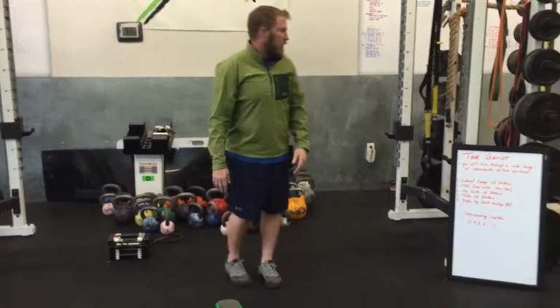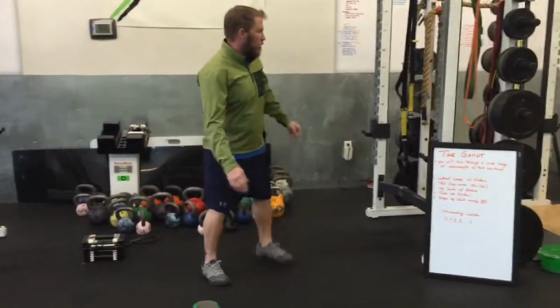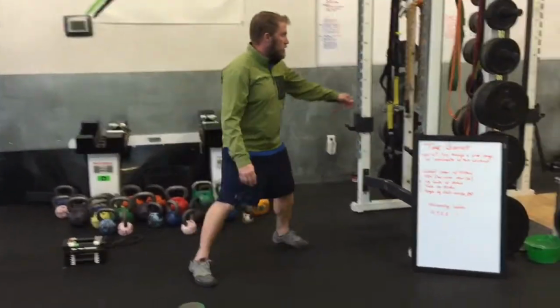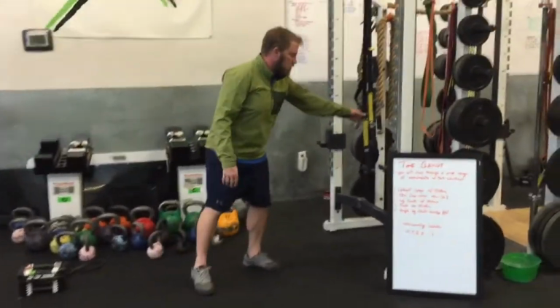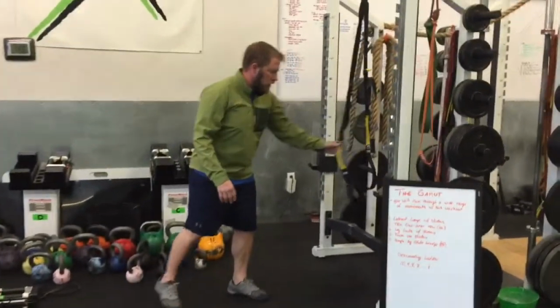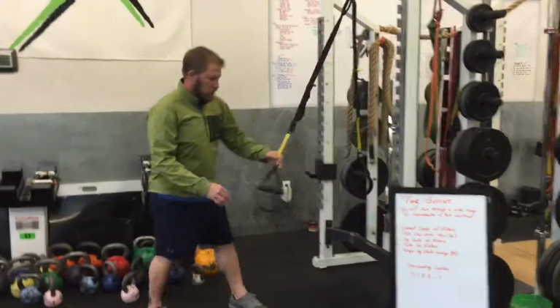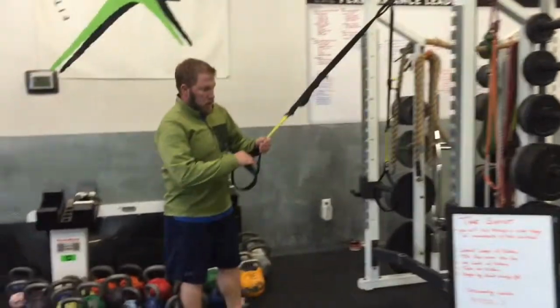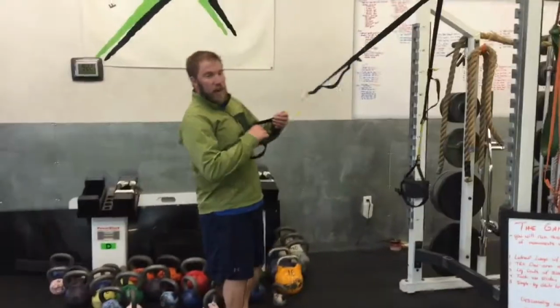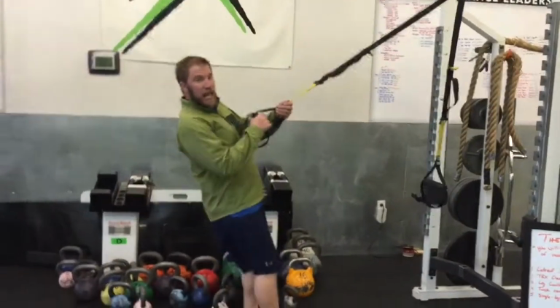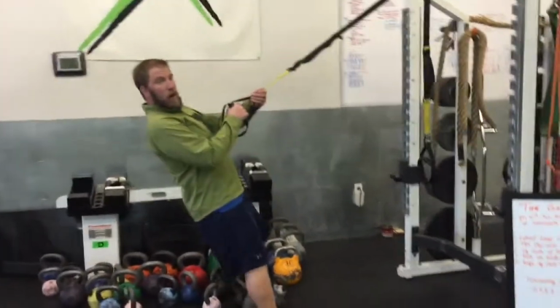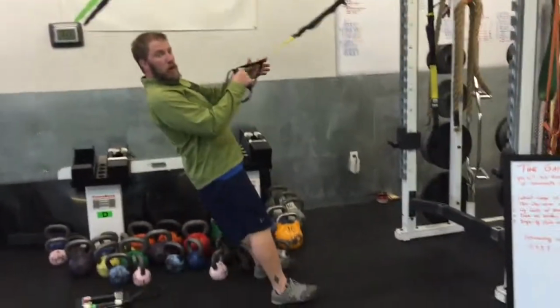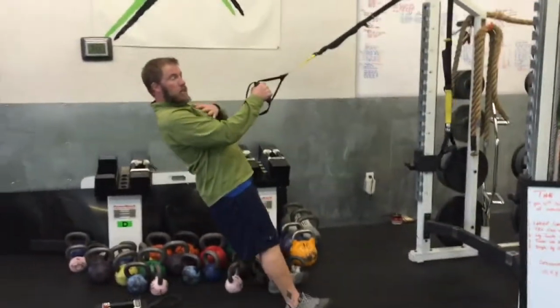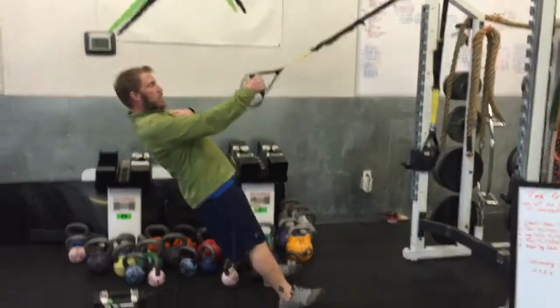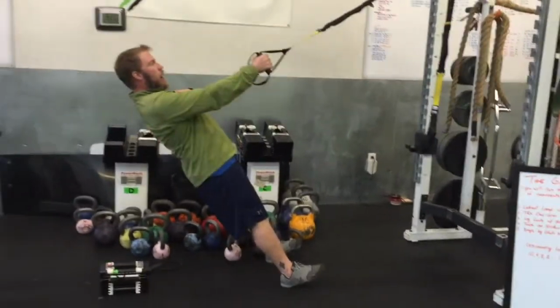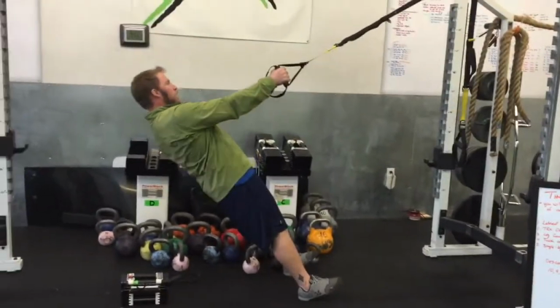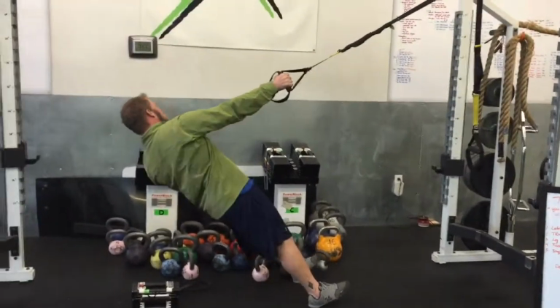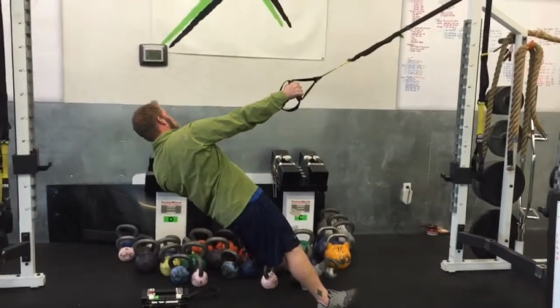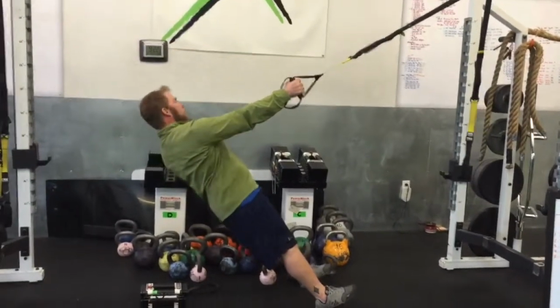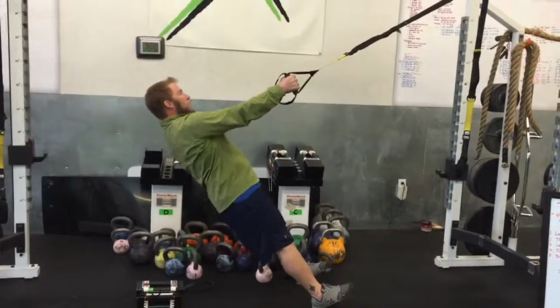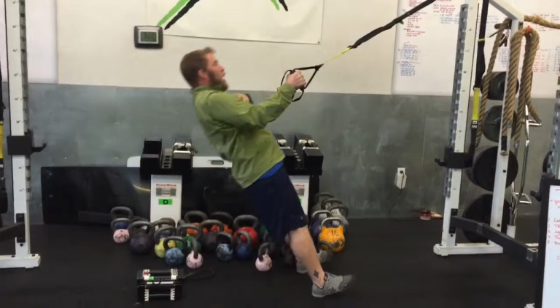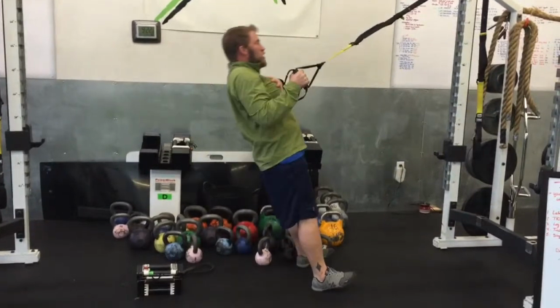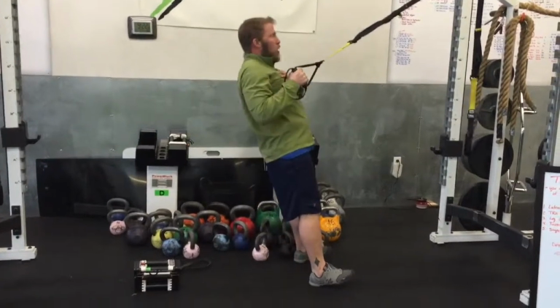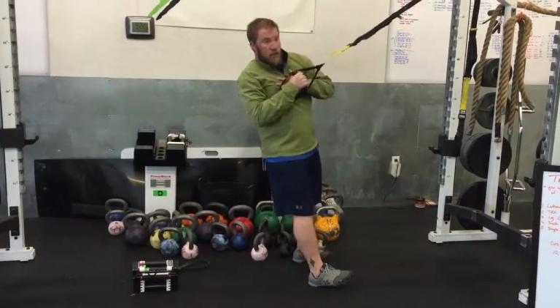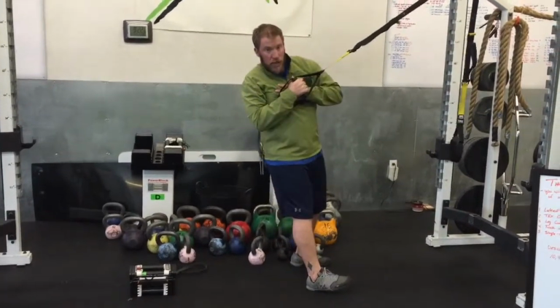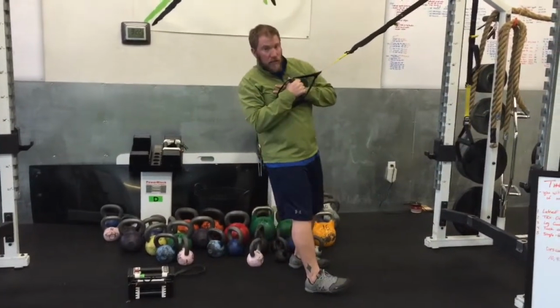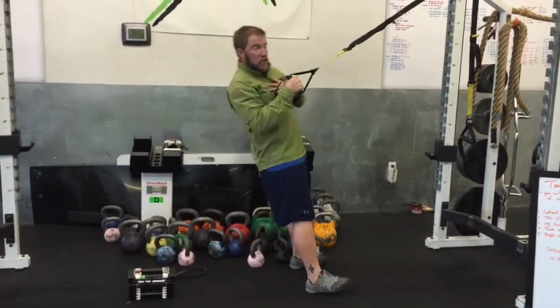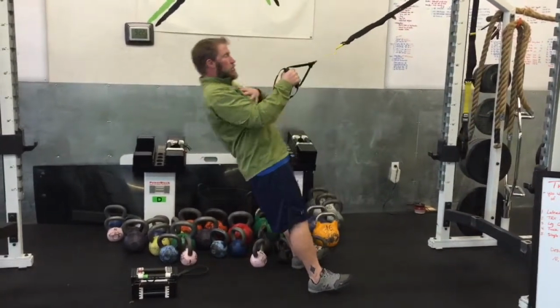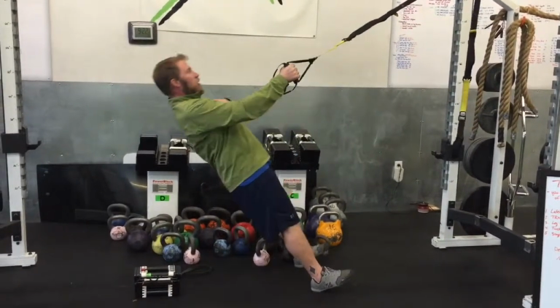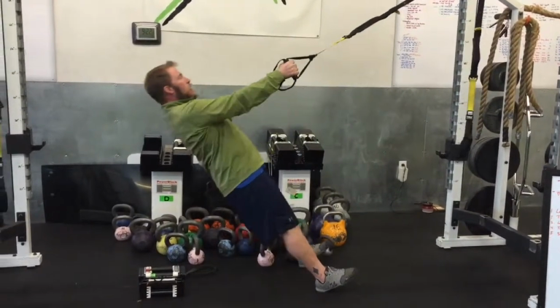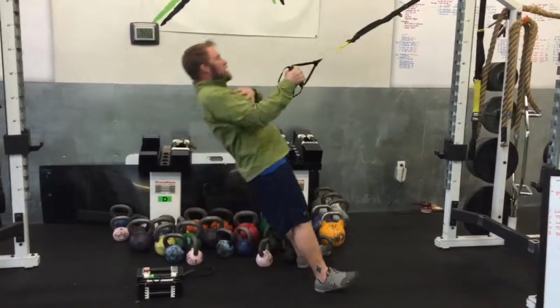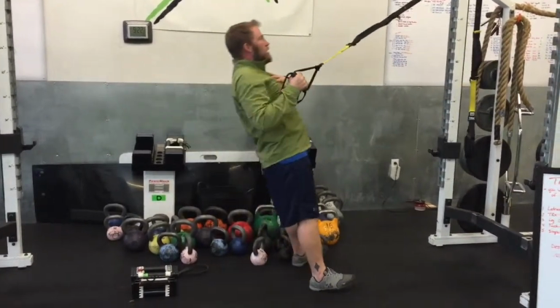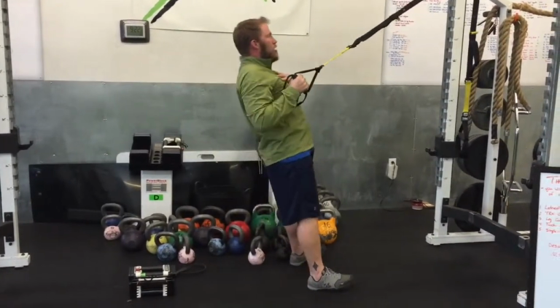Then you're going to come up here on the suspension trainer. You've got 10 one arm rows. Stay square — do not unroll down here. Likewise, as you row up here, don't tuck this other shoulder. Stay square. You've got 10 on each arm.